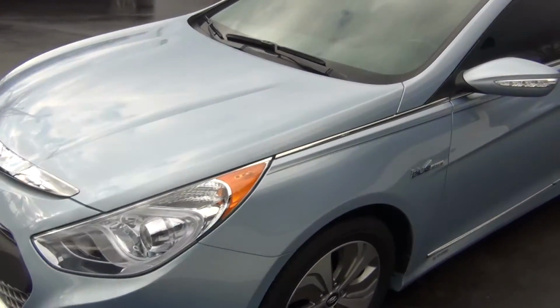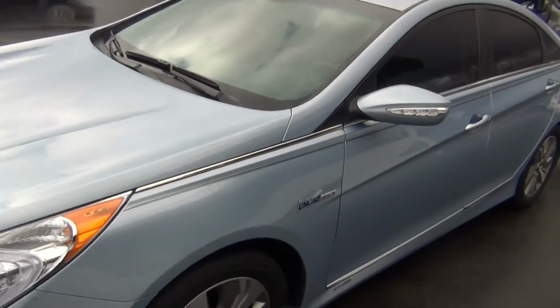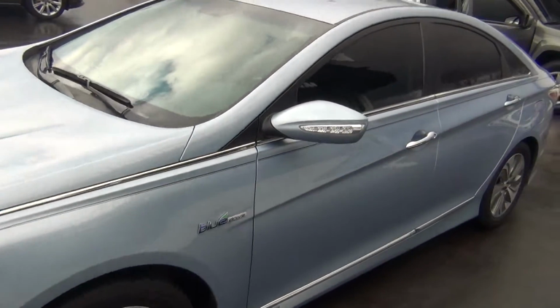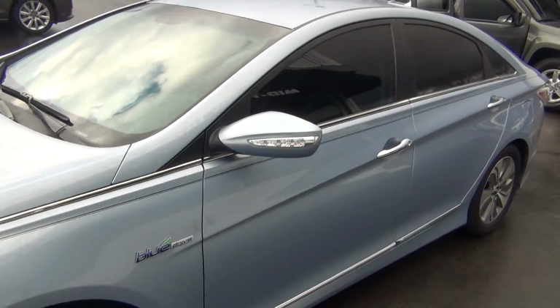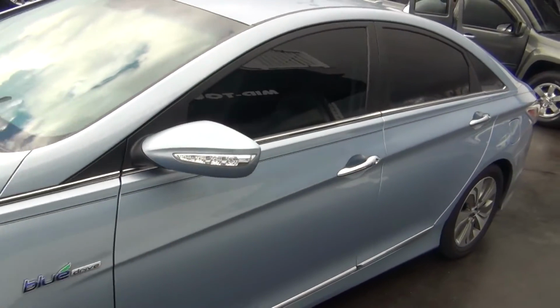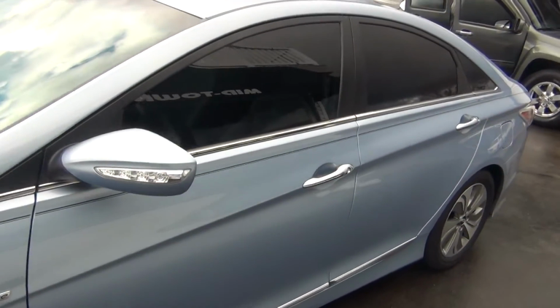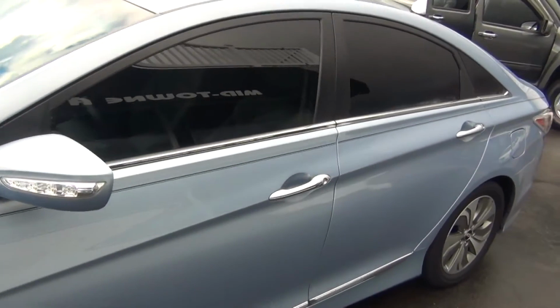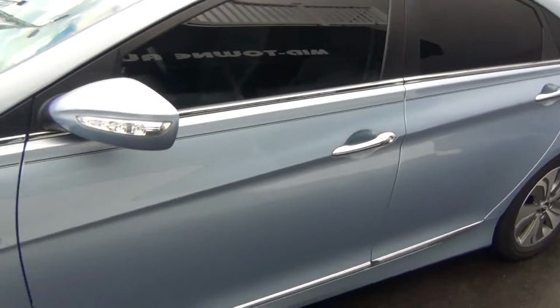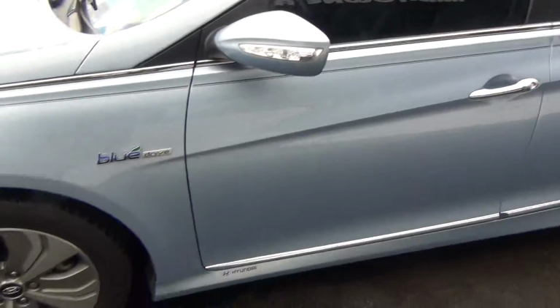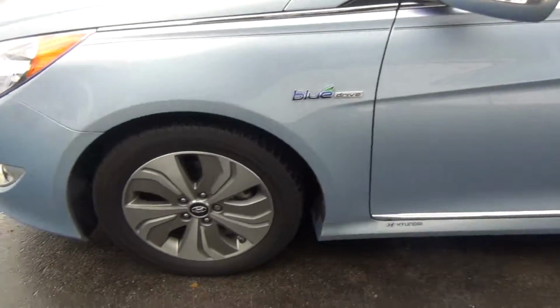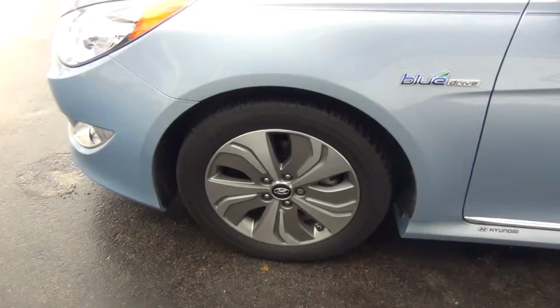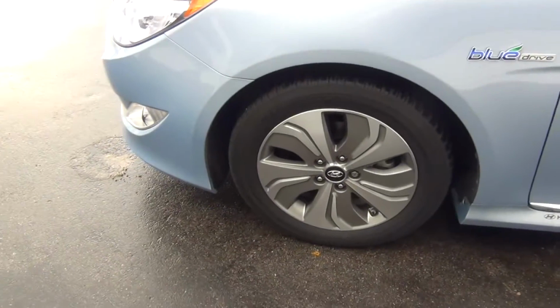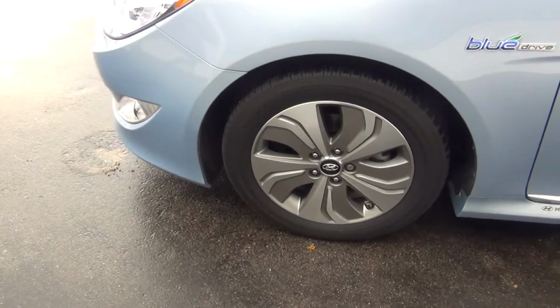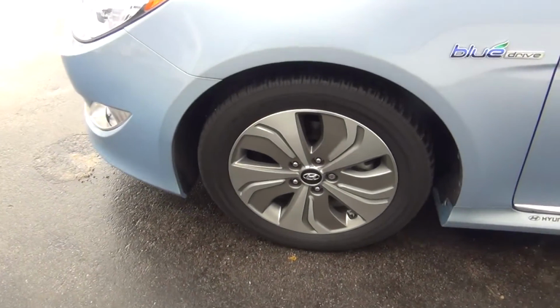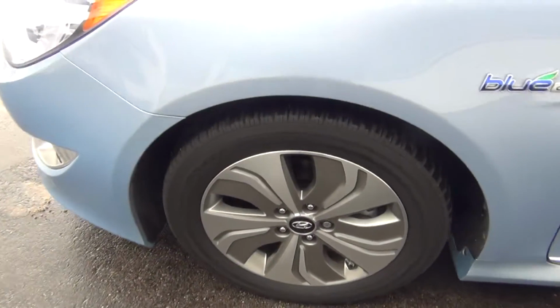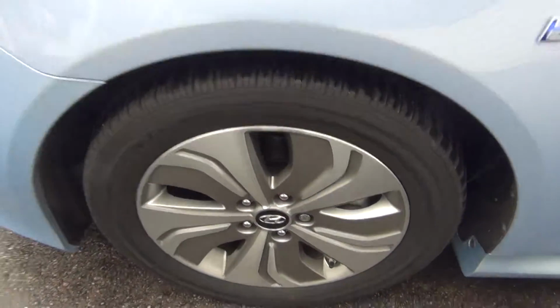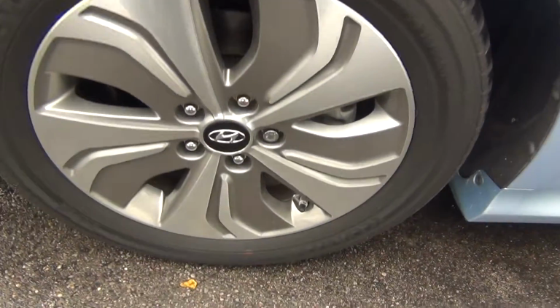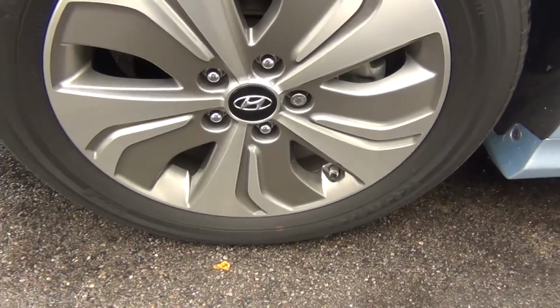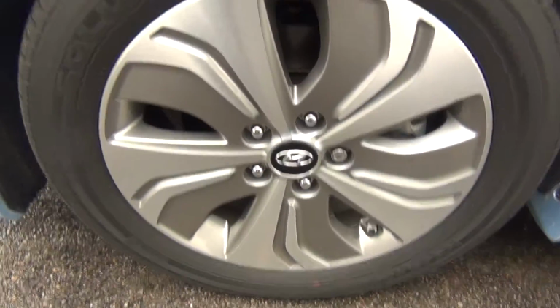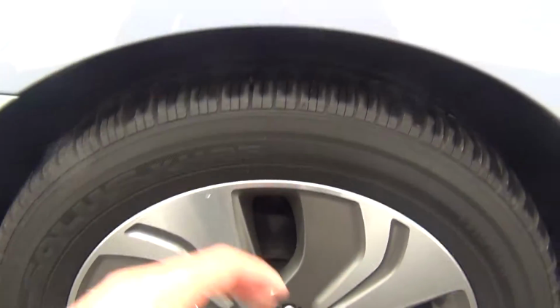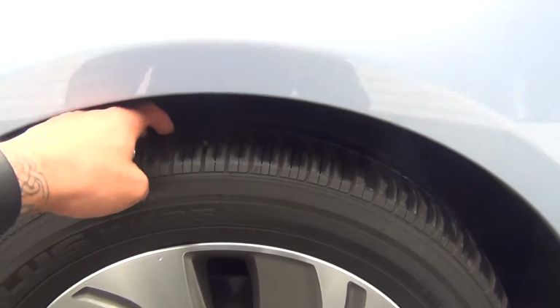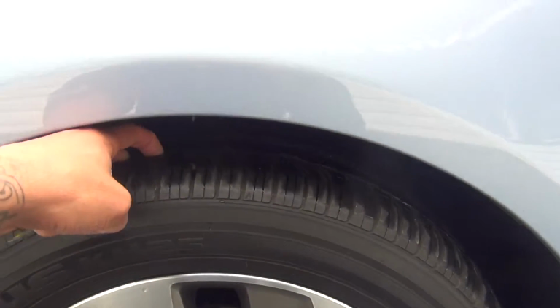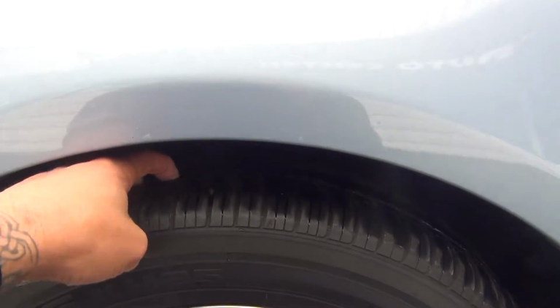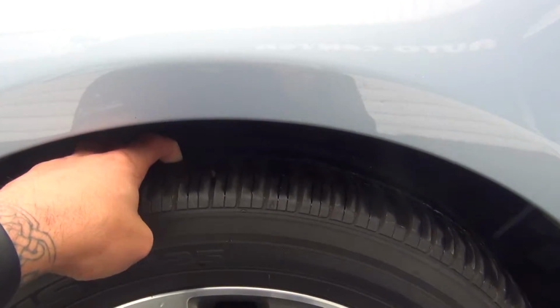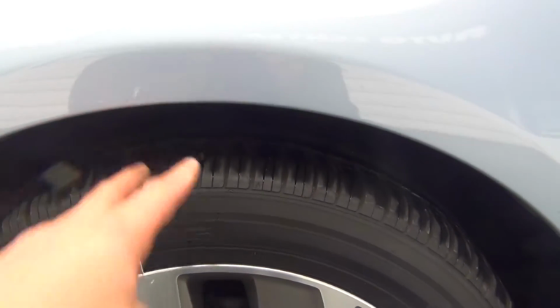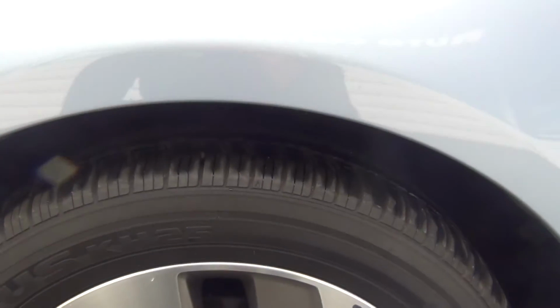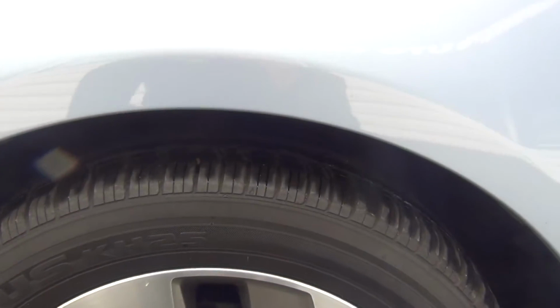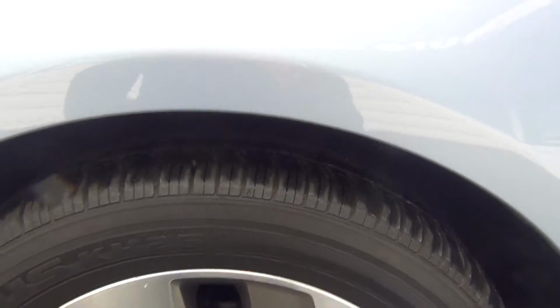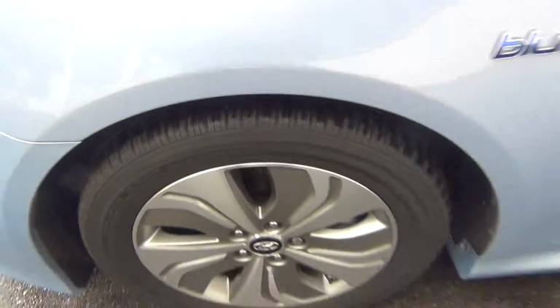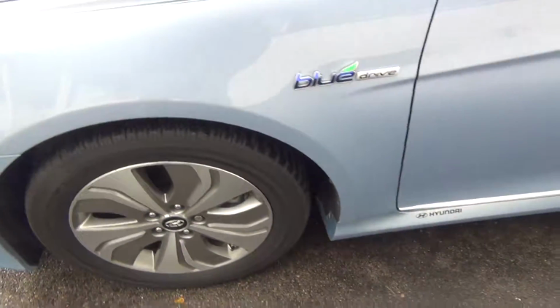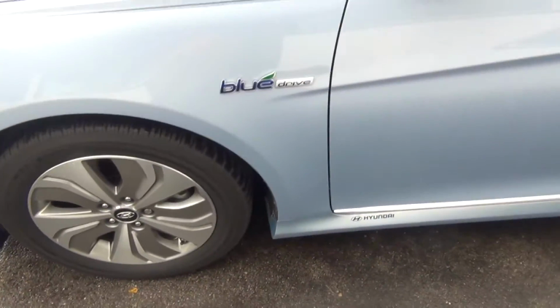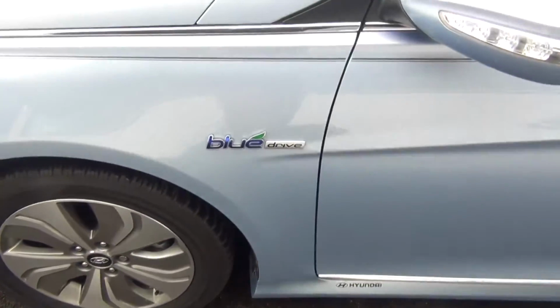As we go around you'll see there's no major rock chips, dents, dings, scratches, nicks, or blemishes. Even the wheels are in perfect shape — no curbing on the rims, no road rash. You're knee deep in tread here like brand new tires. You've got tons of tread life left.